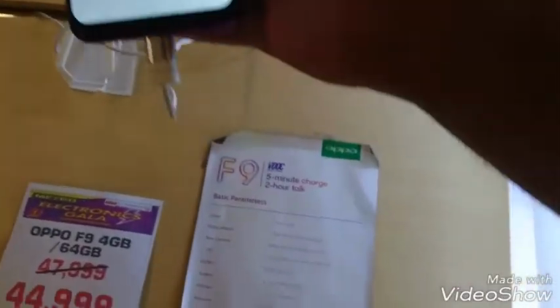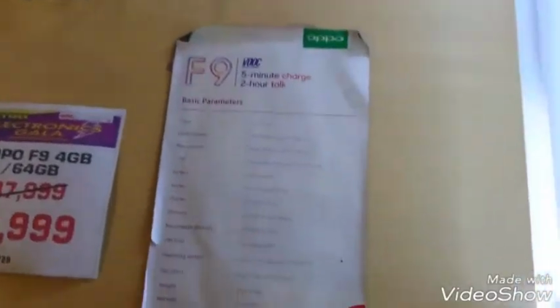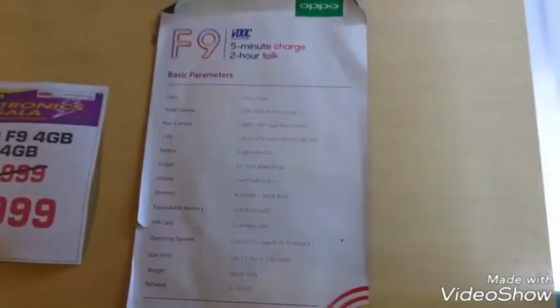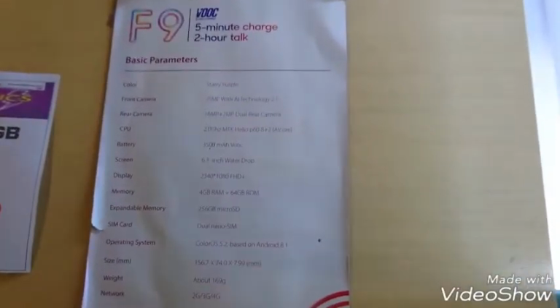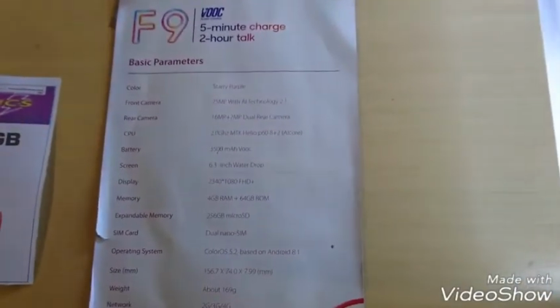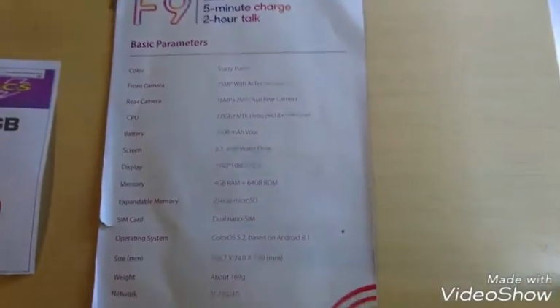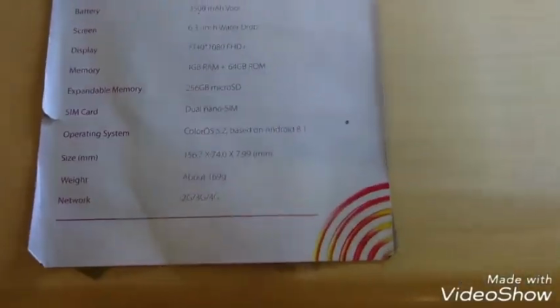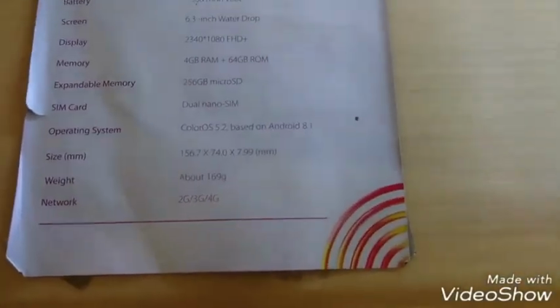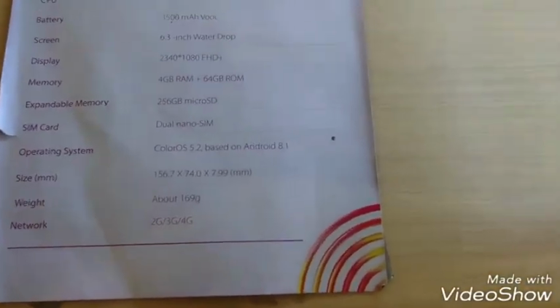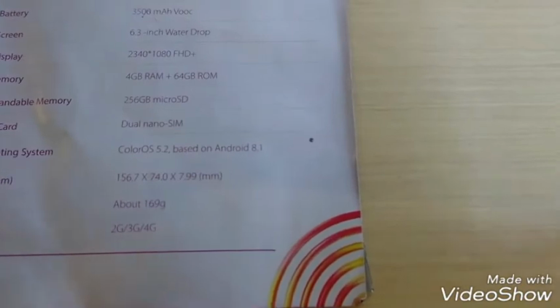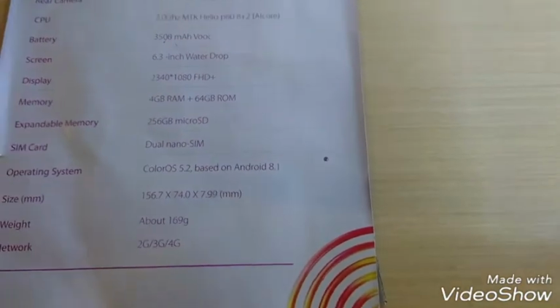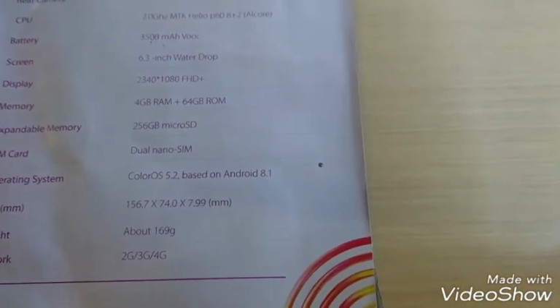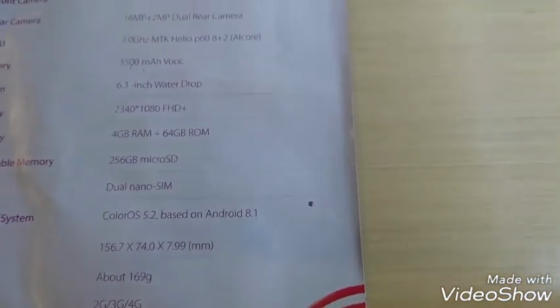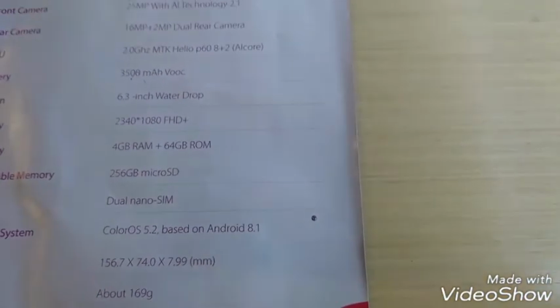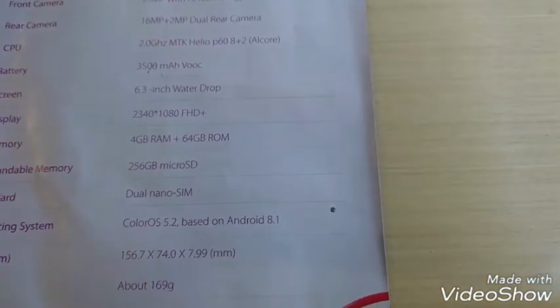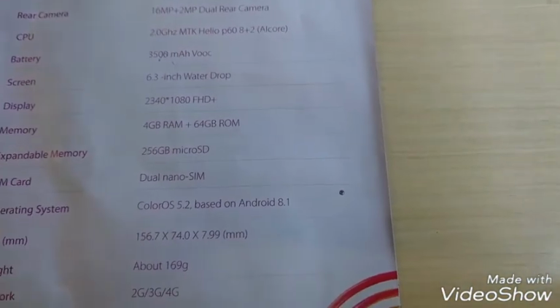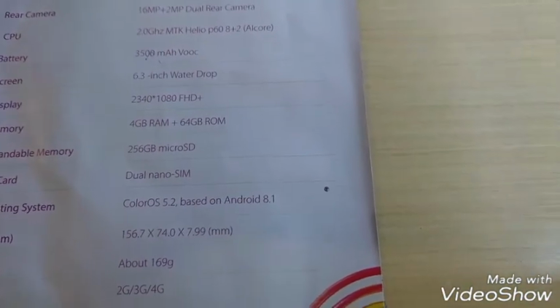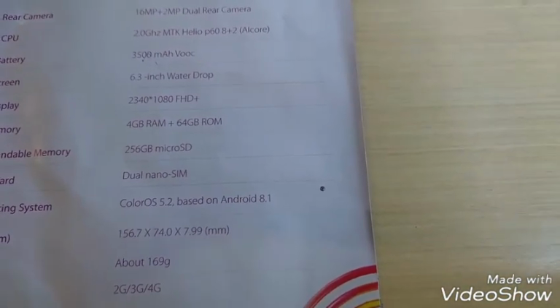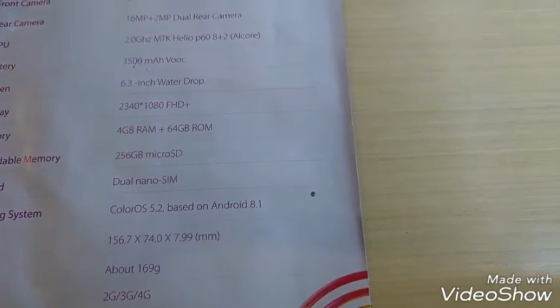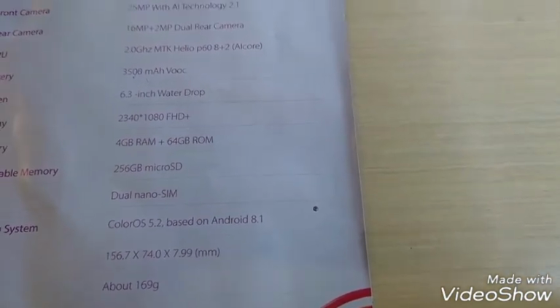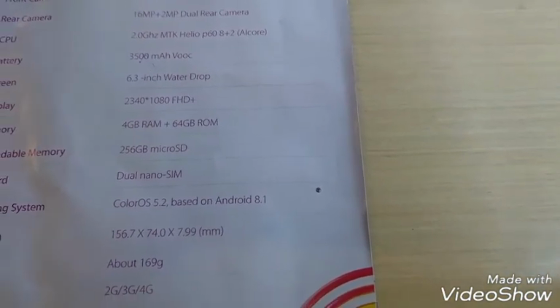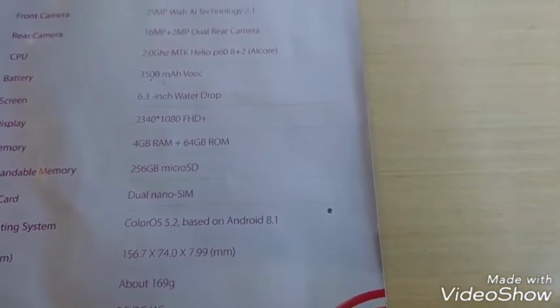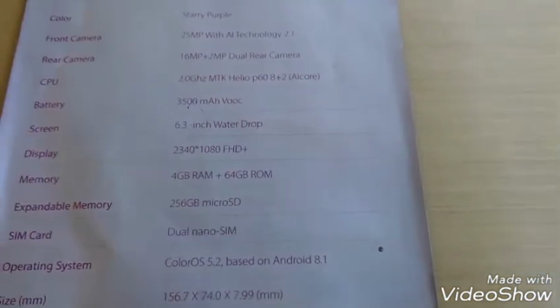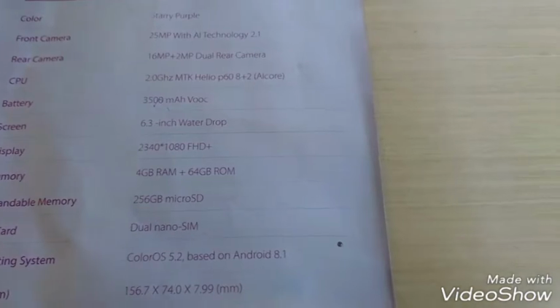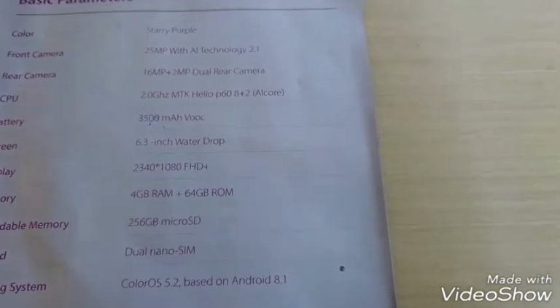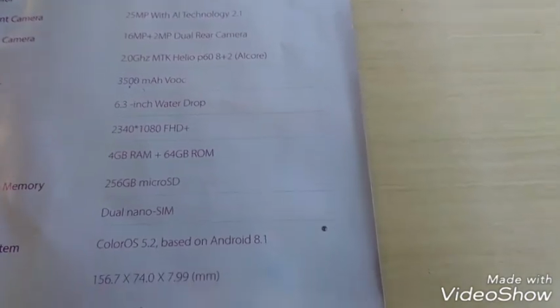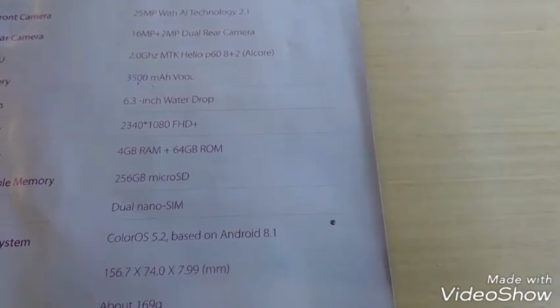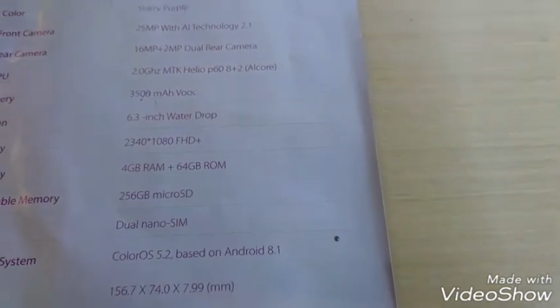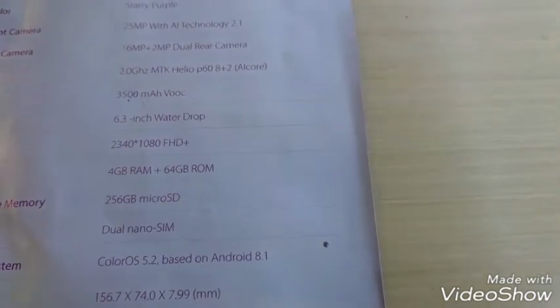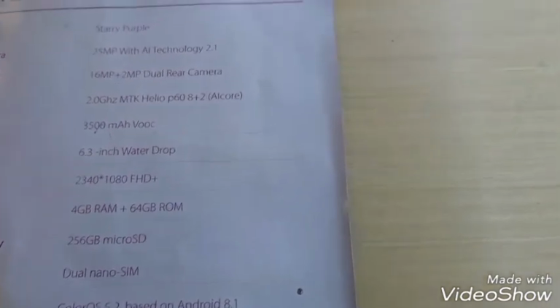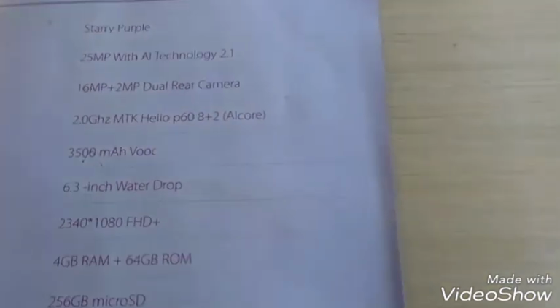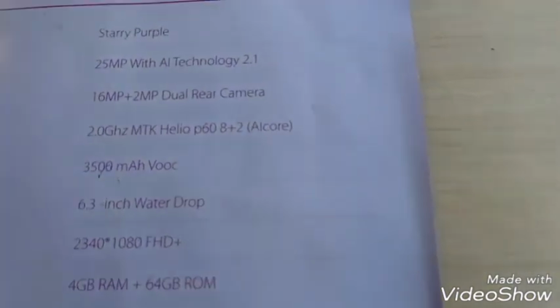In this market, talking about the specifications: it has a 16 megapixel dual rear camera. The front camera is 25 megapixel and is available with AI technology.